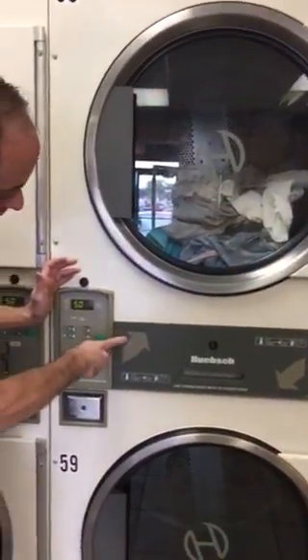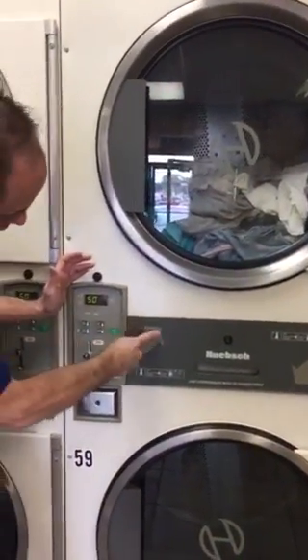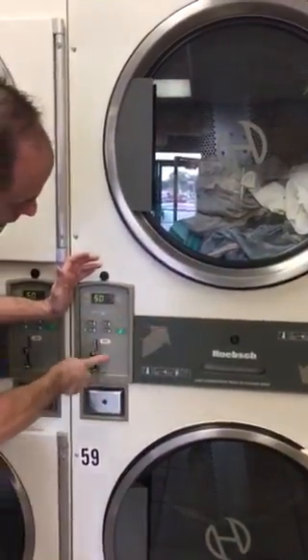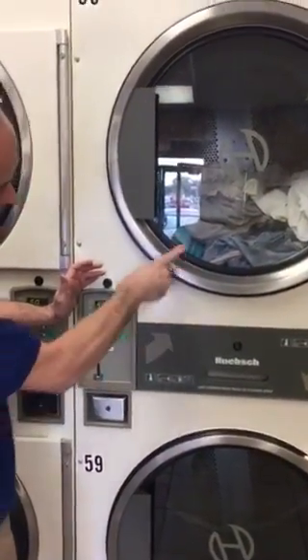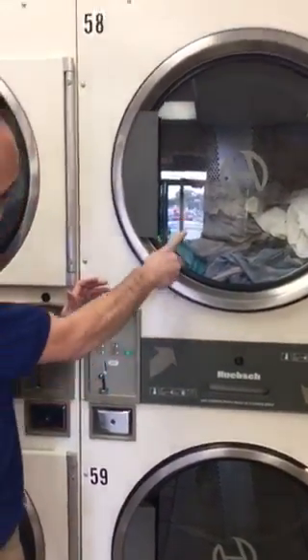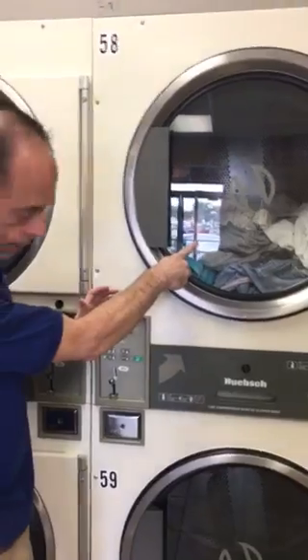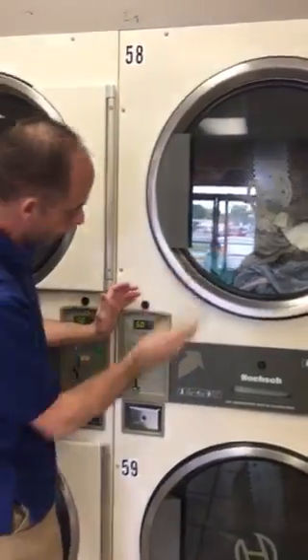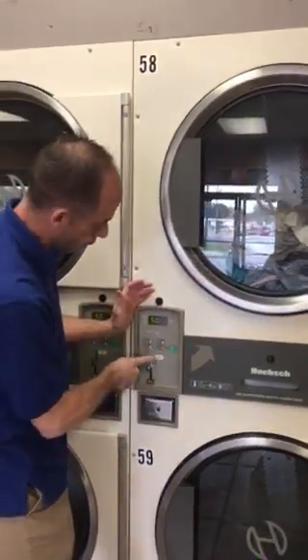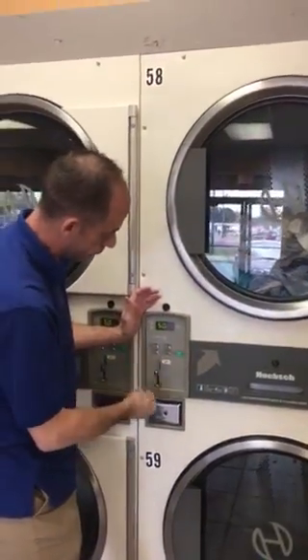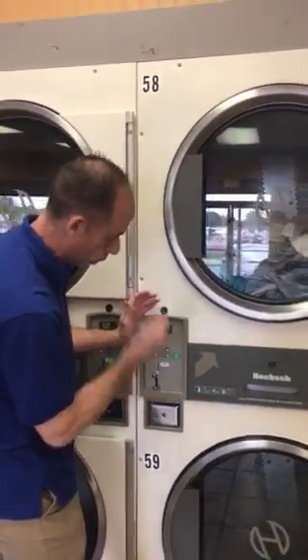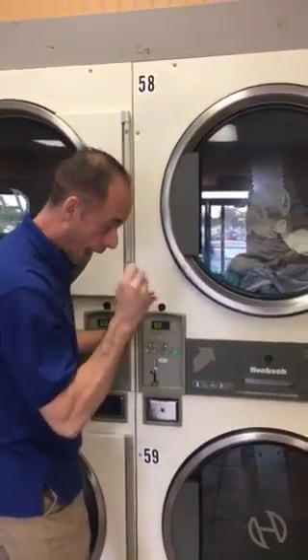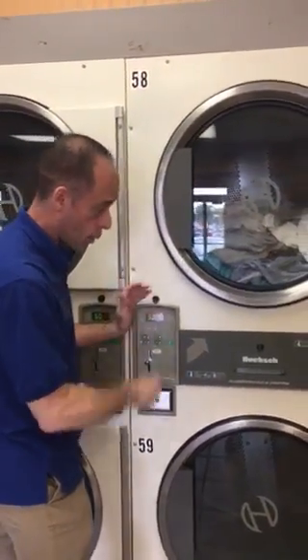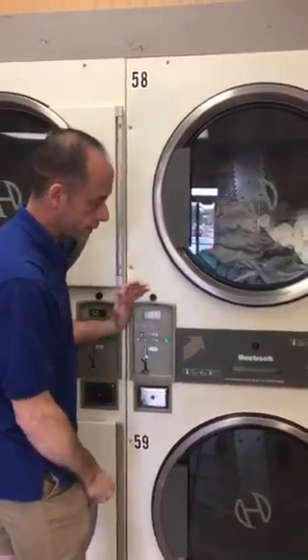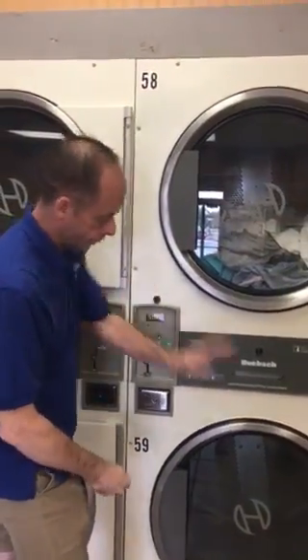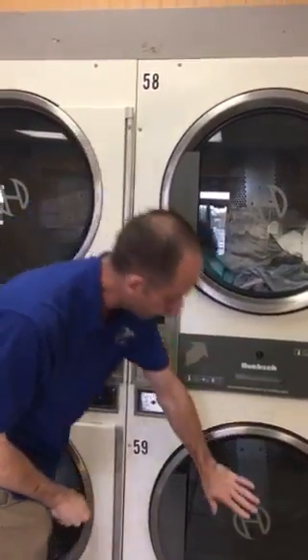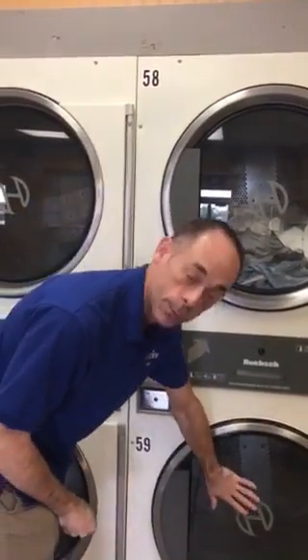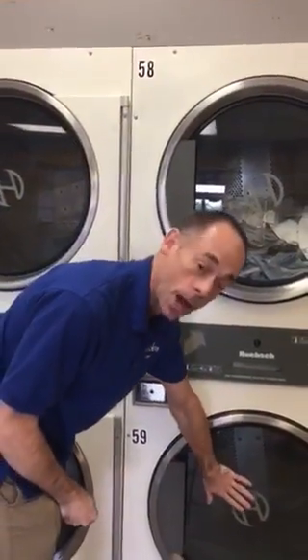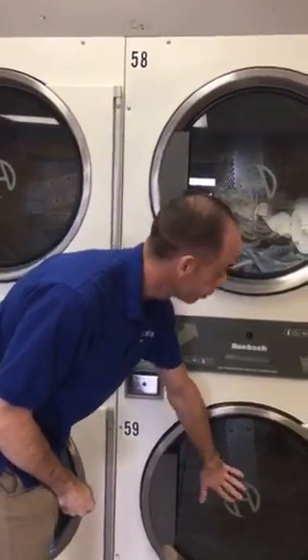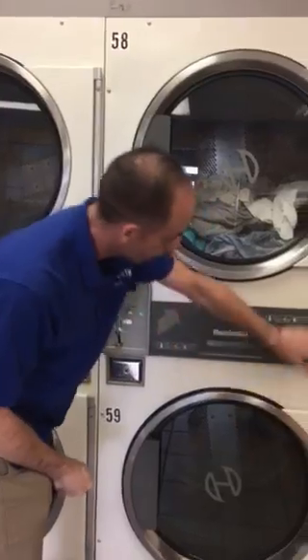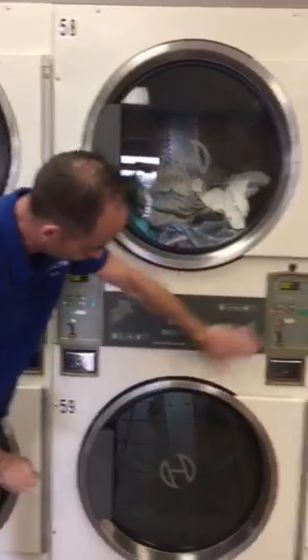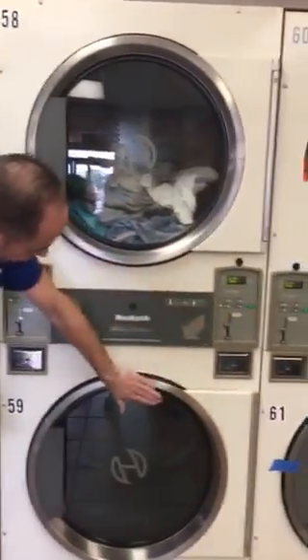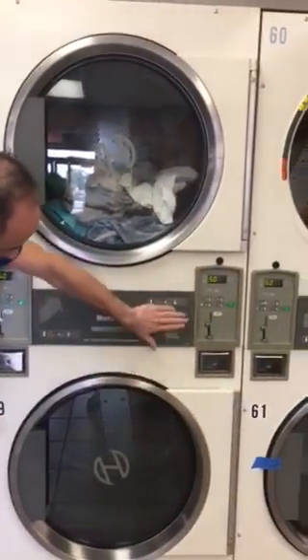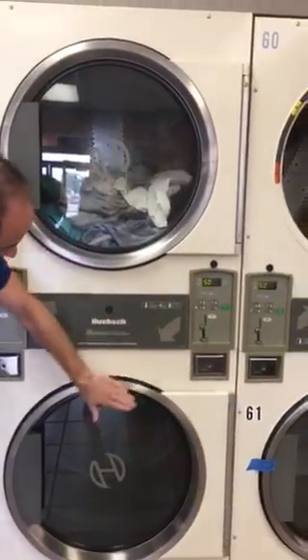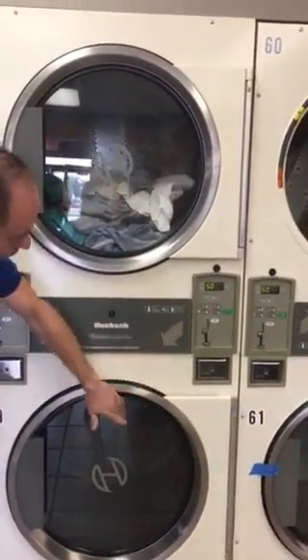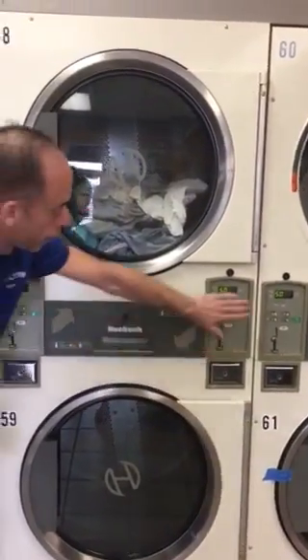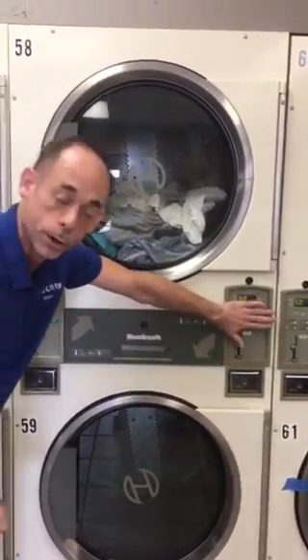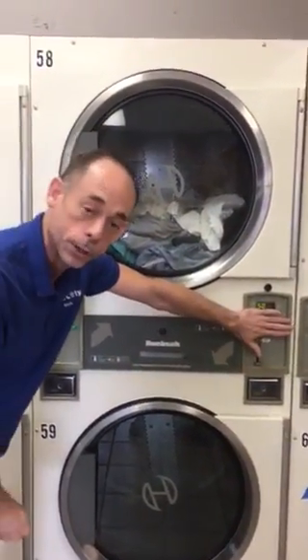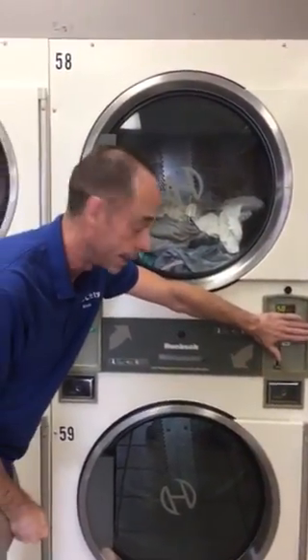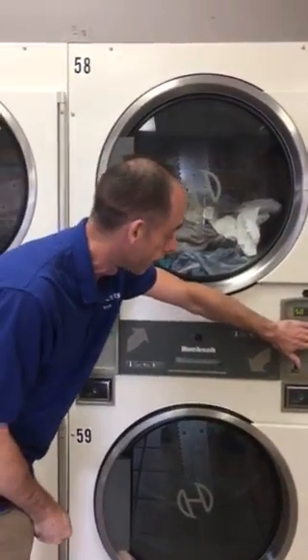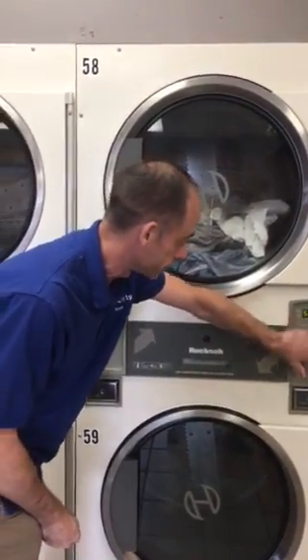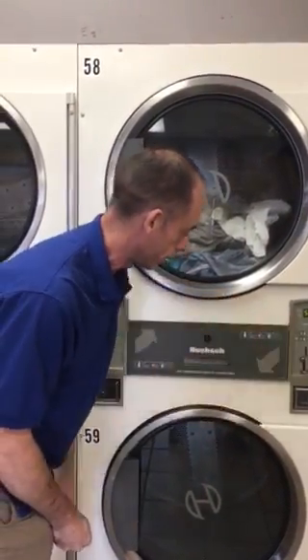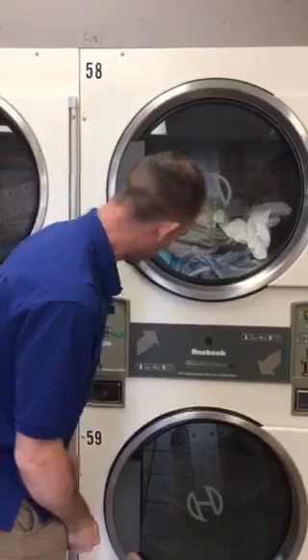On this one we're going to the top dryer, so we're going to add our coins here. If we were using the bottom dryer, we would follow the arrows the other way and put them in that particular slot.